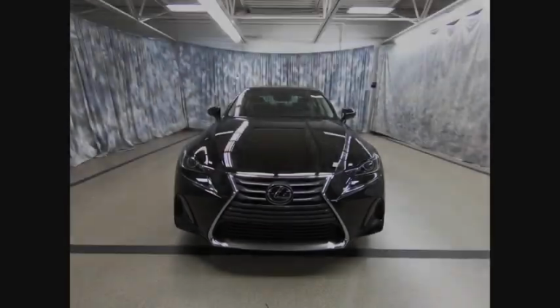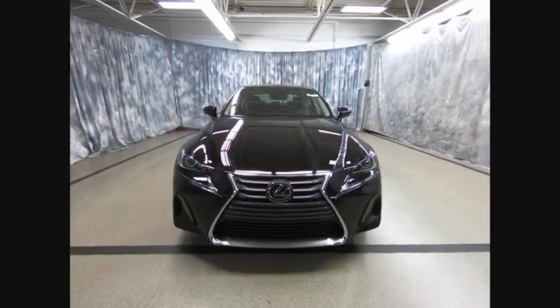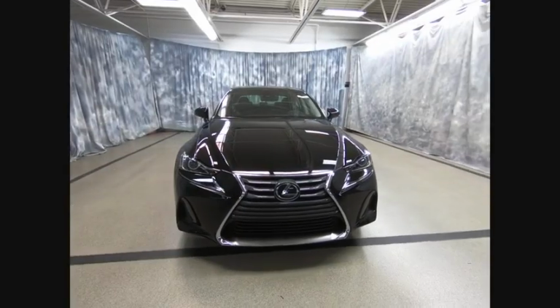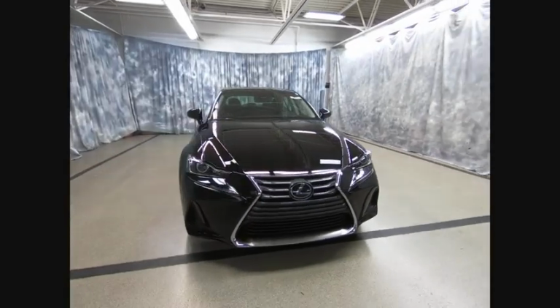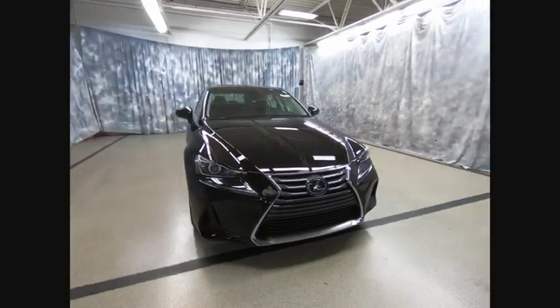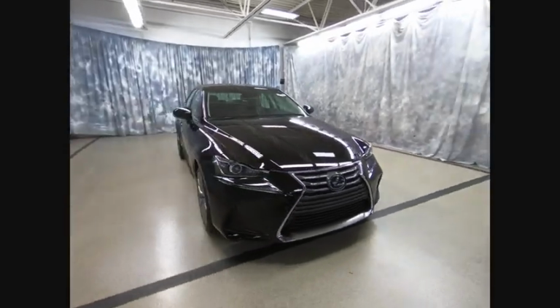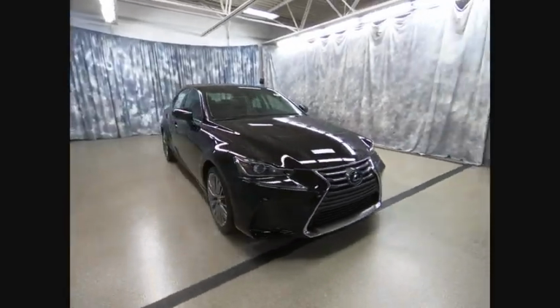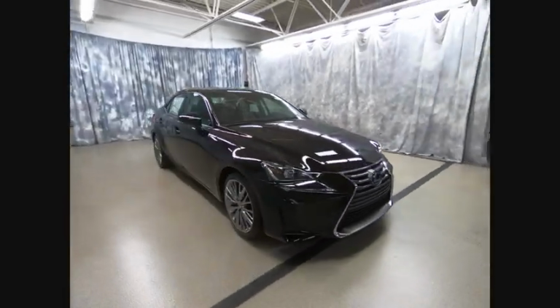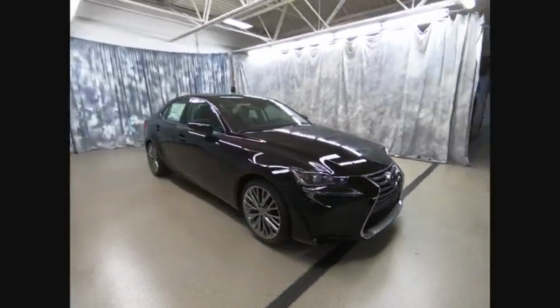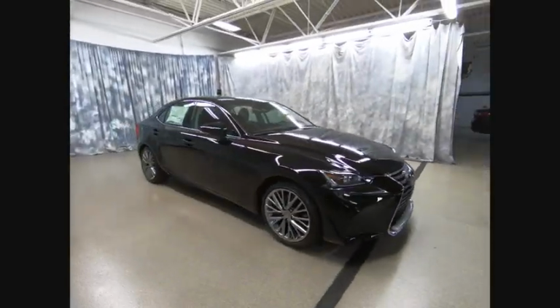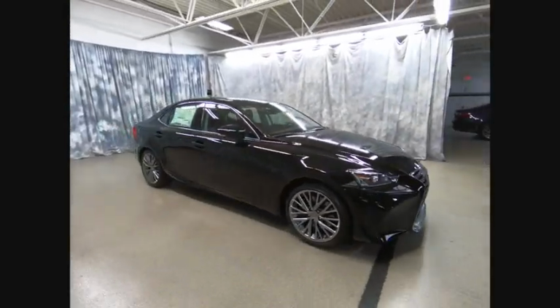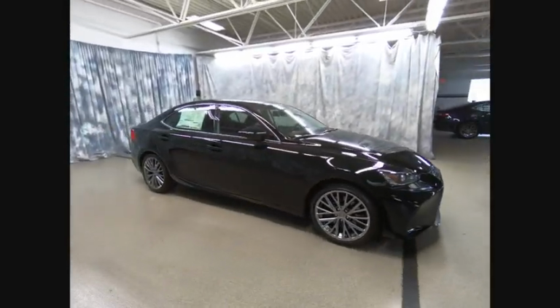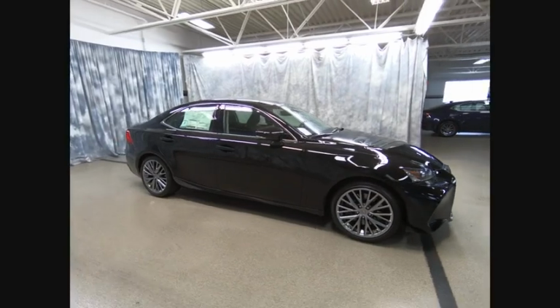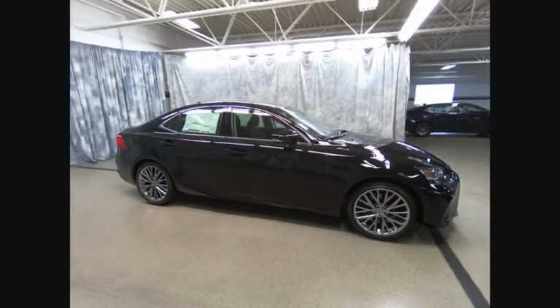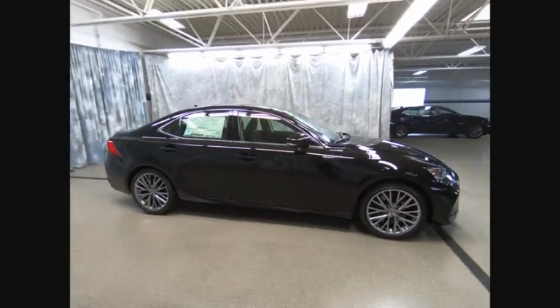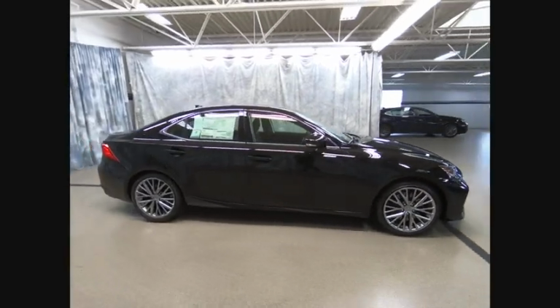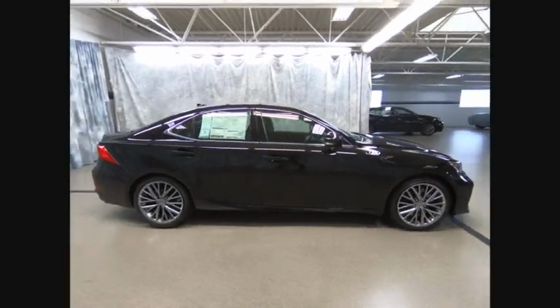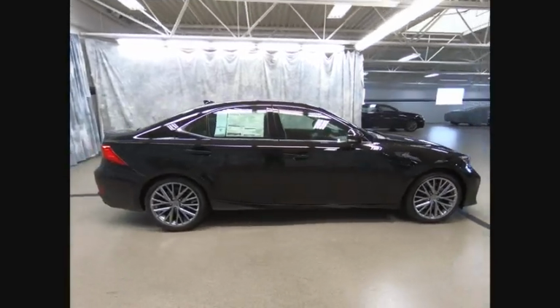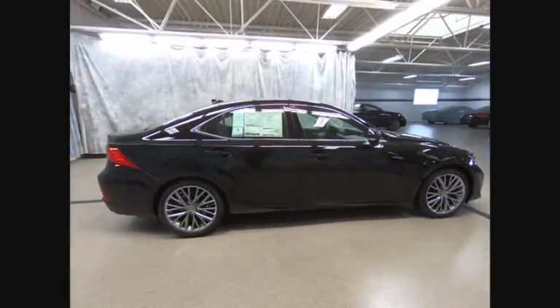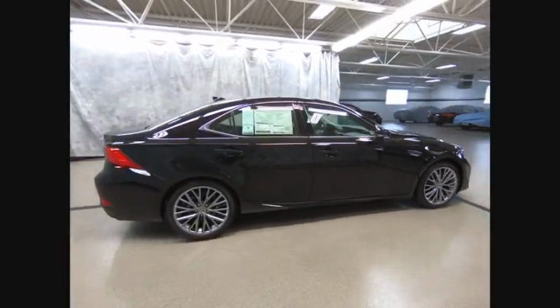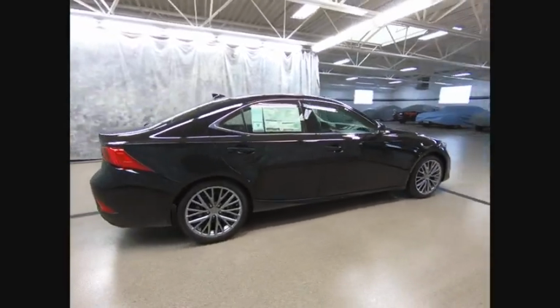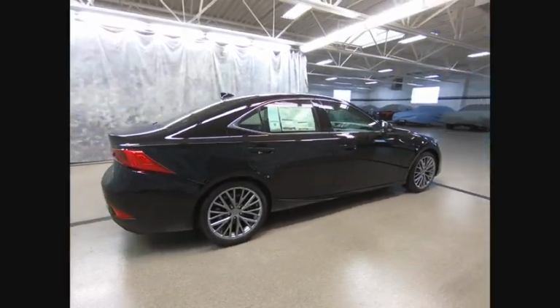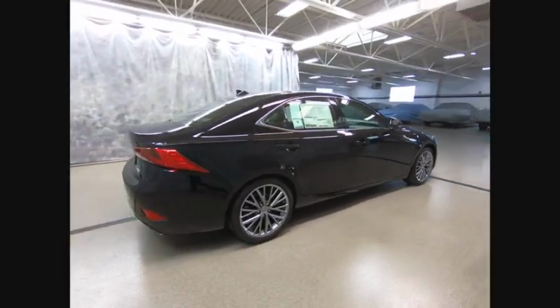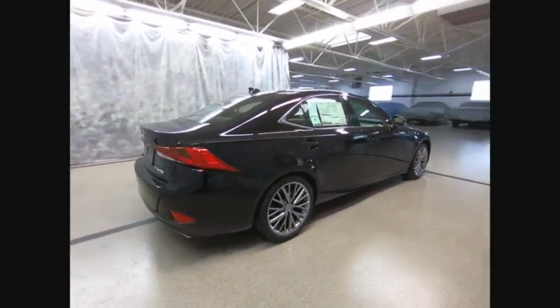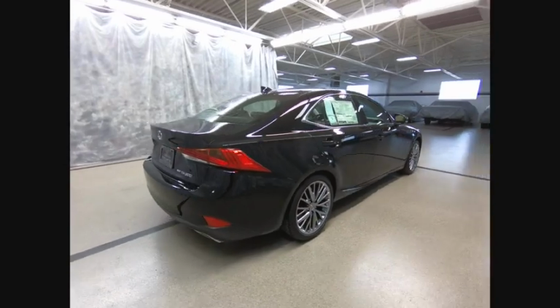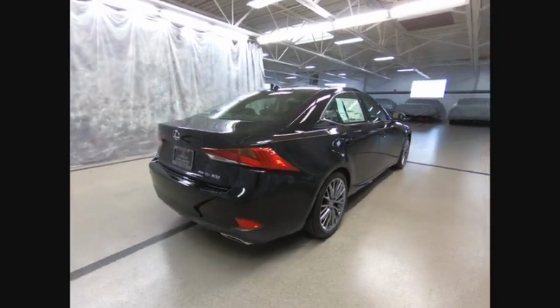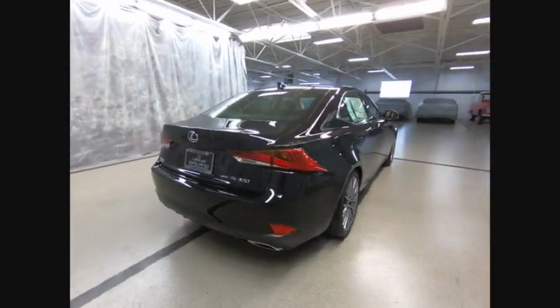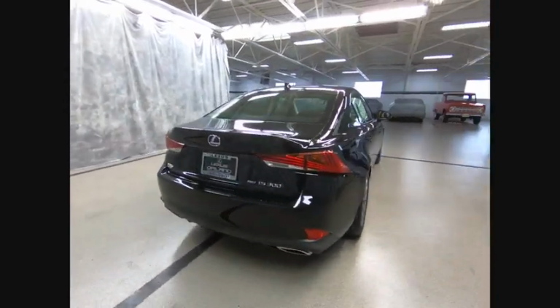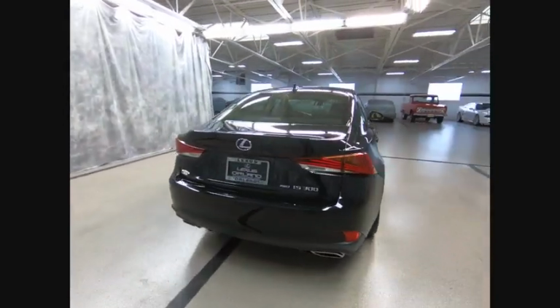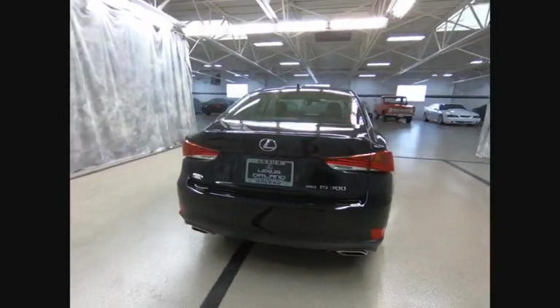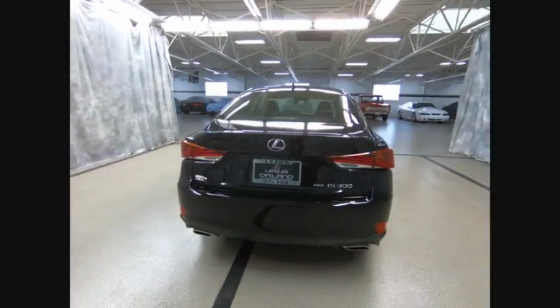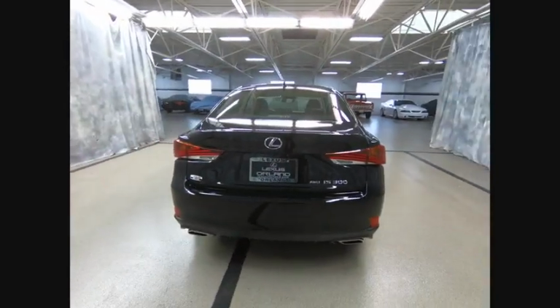Make a great choice today with the 2018 IS. The IS is the compact luxury sedan offered by Lexus under Toyota. The IS fits the bill for sports-minded drivers looking for luxury in a compact design.